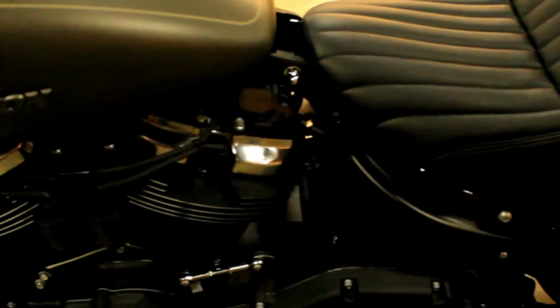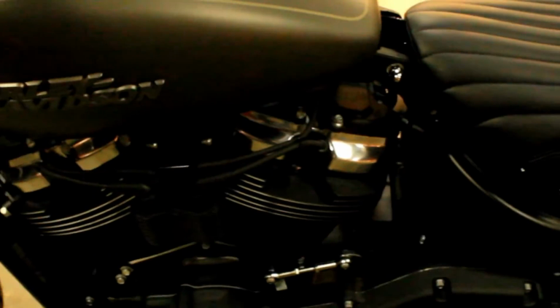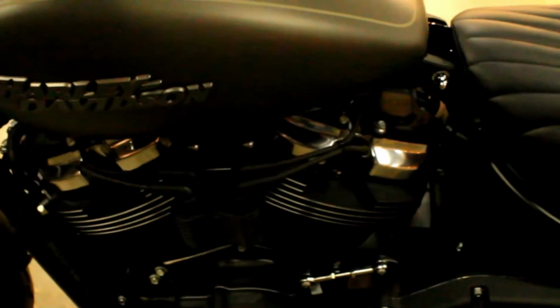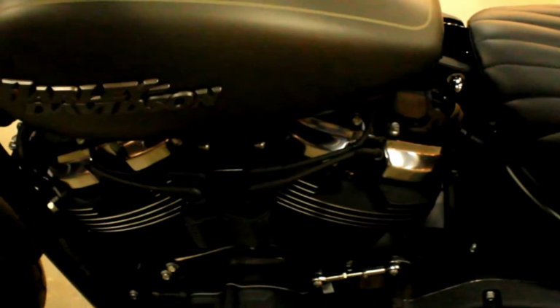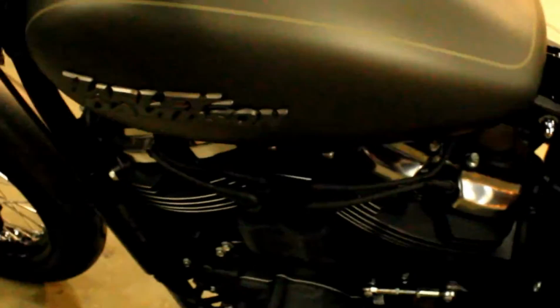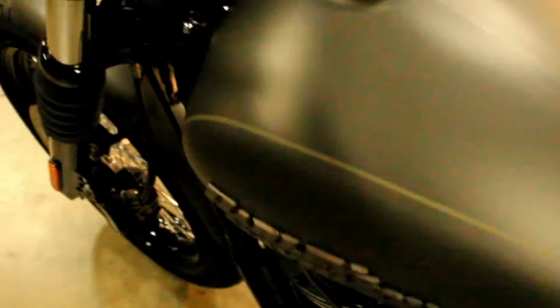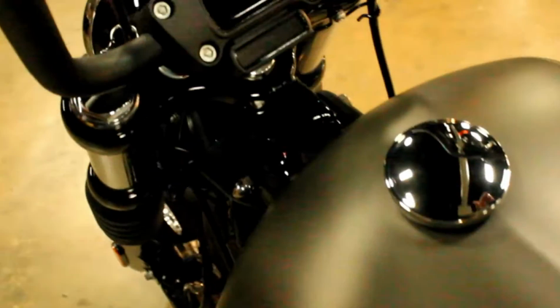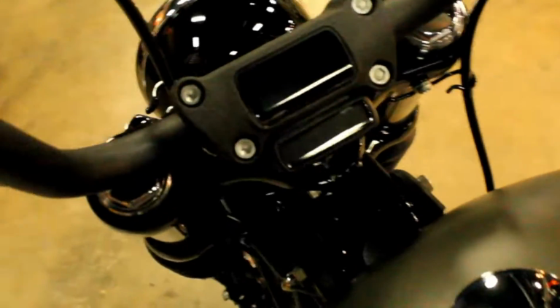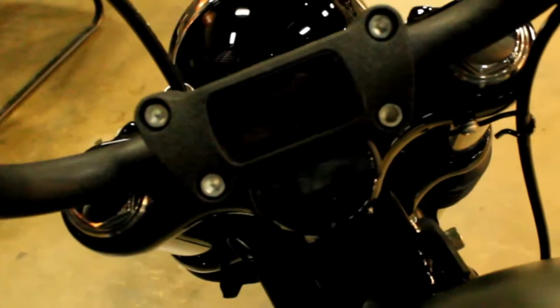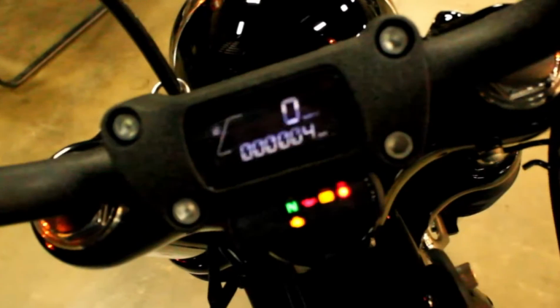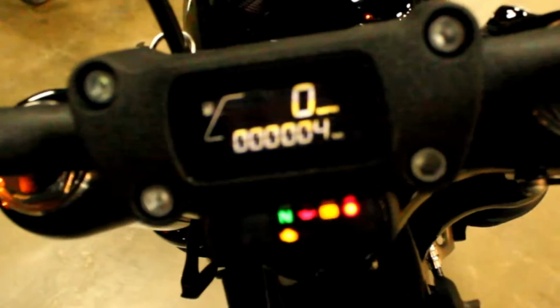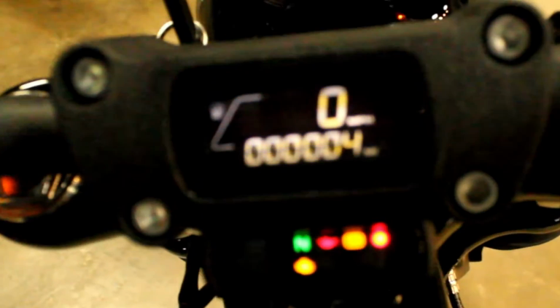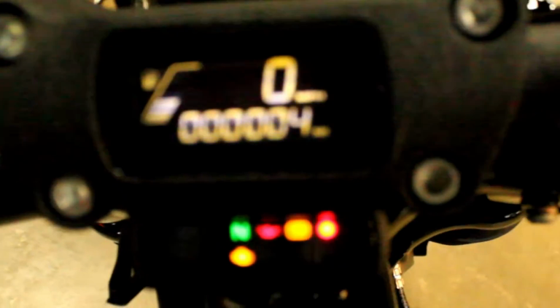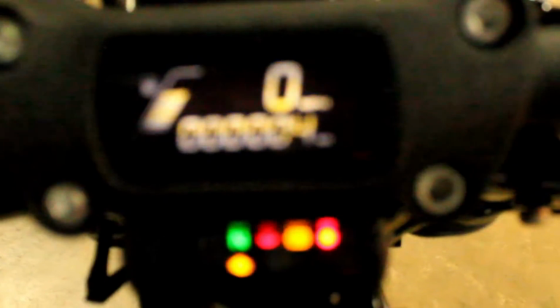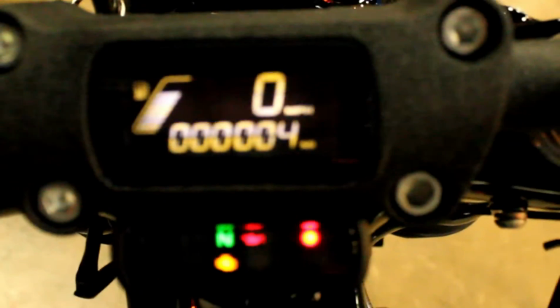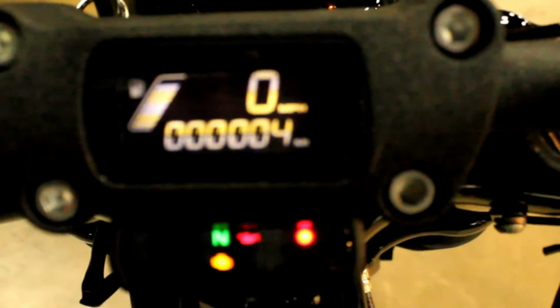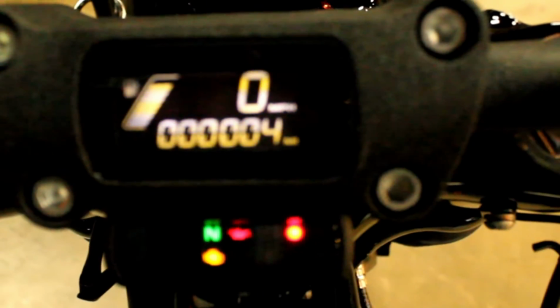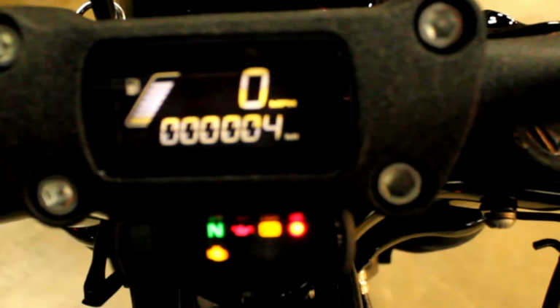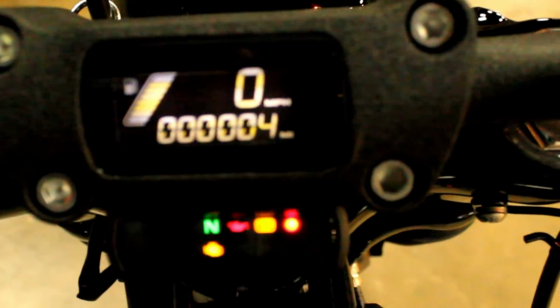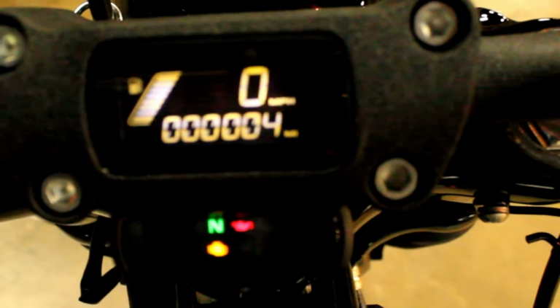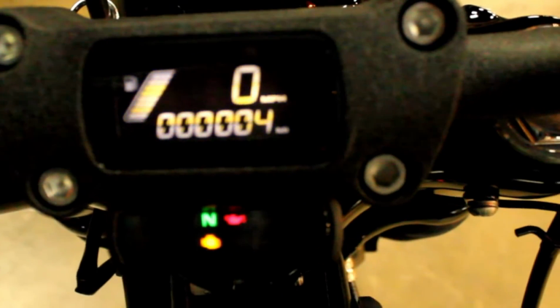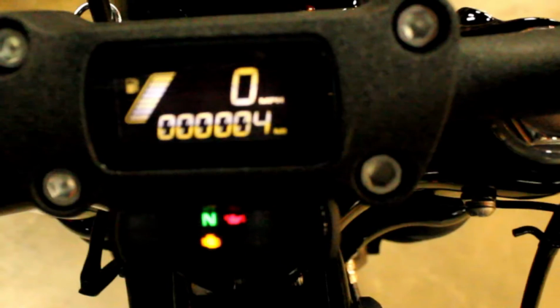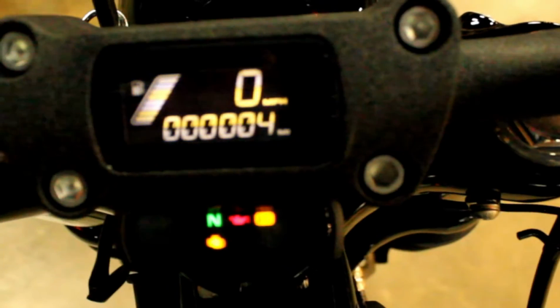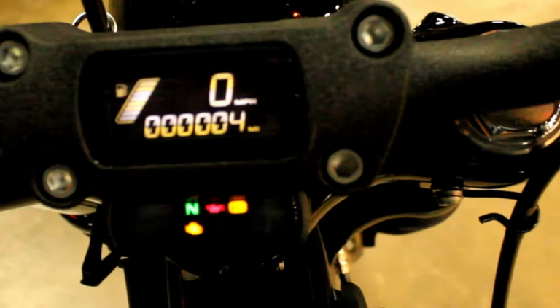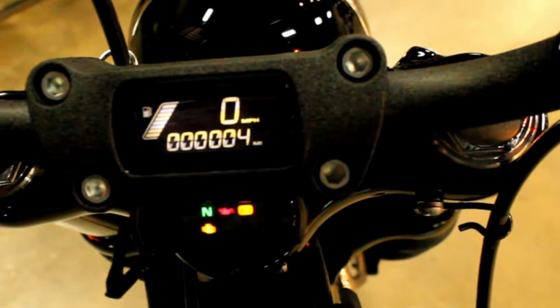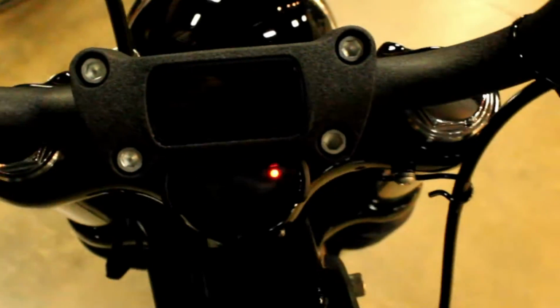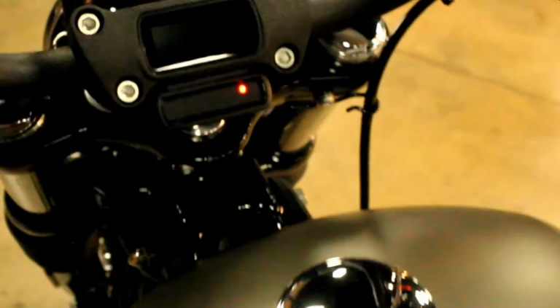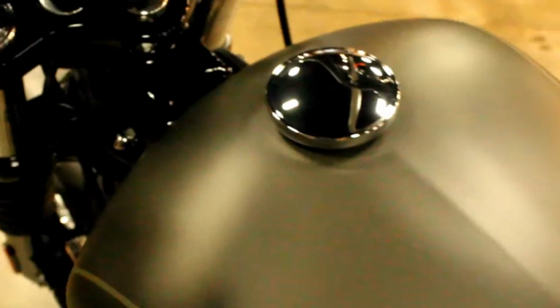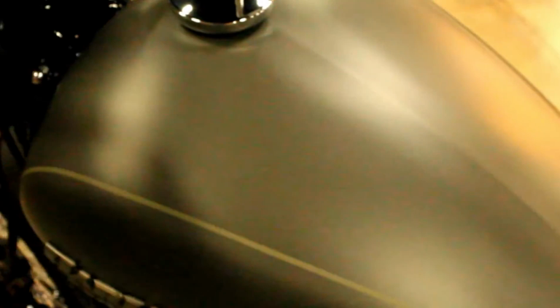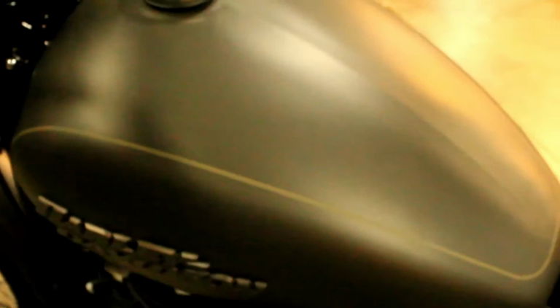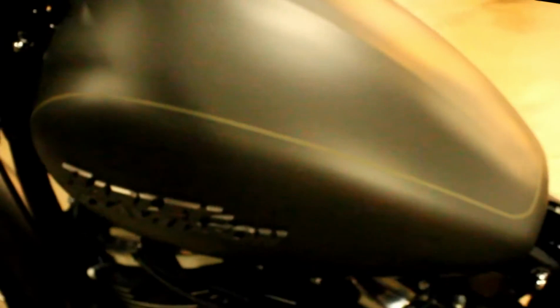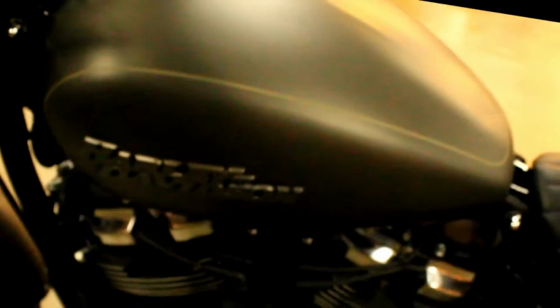A lot of changes in this year's model. The dash is no longer dials — it's got a digital readout with all the corresponding lights.